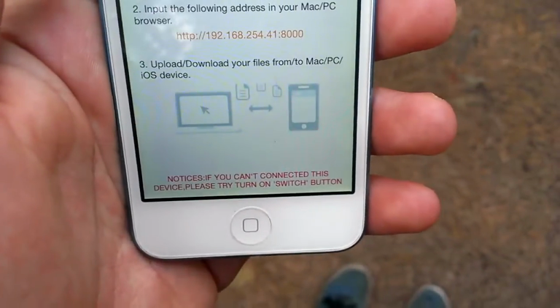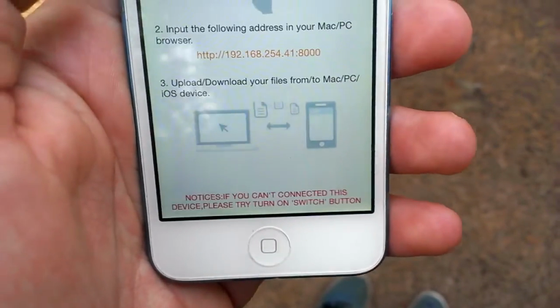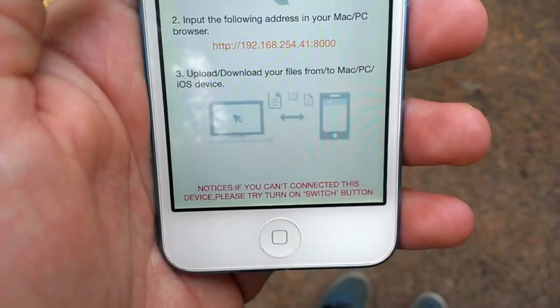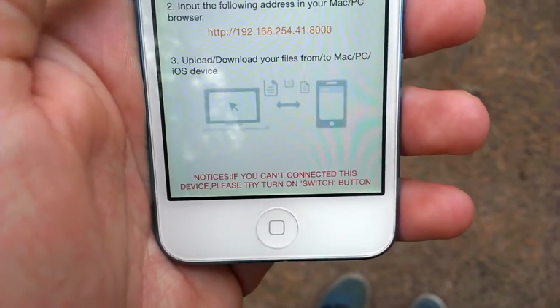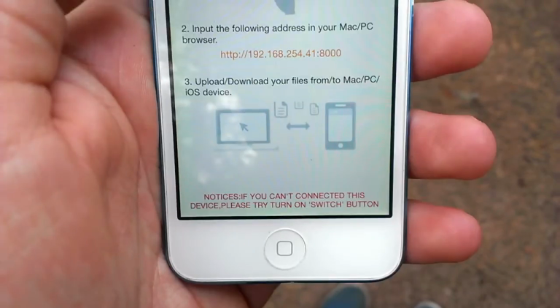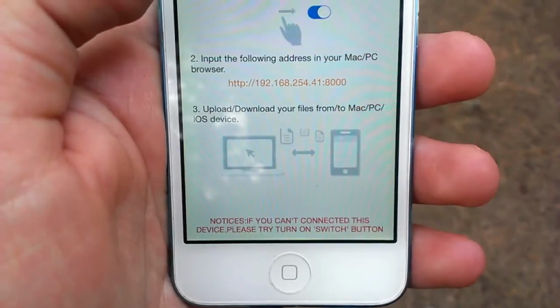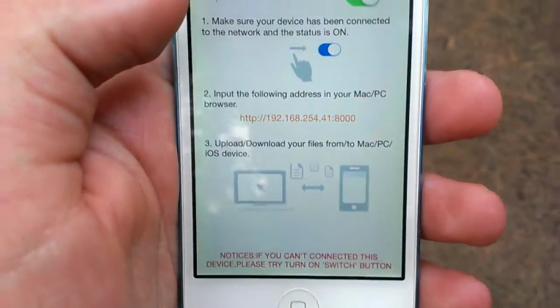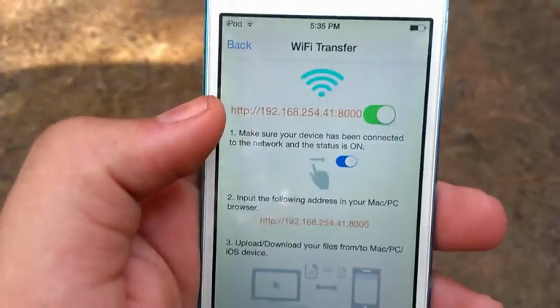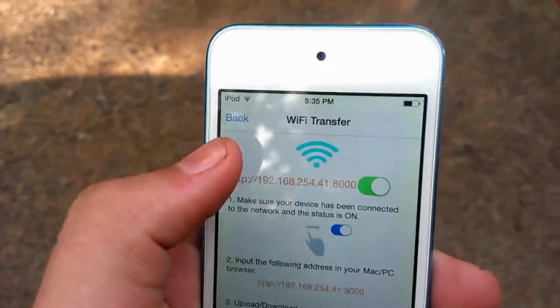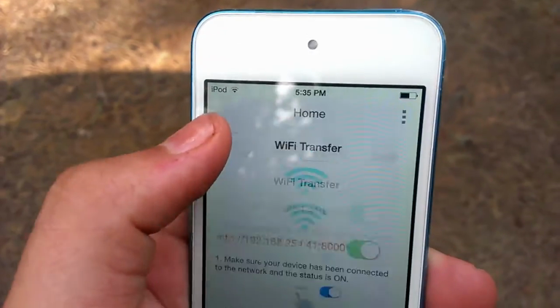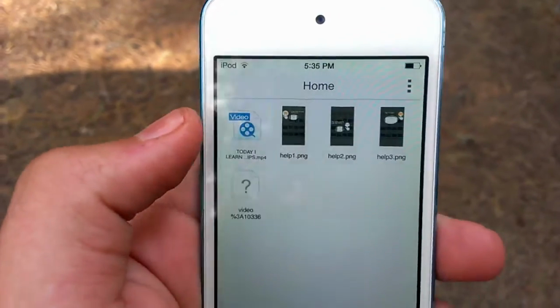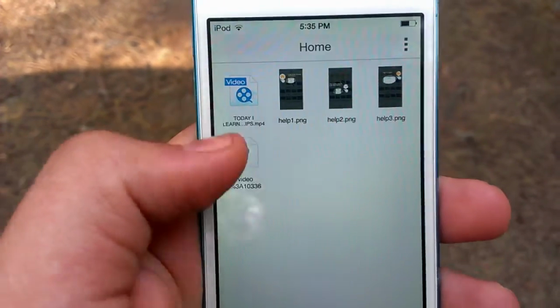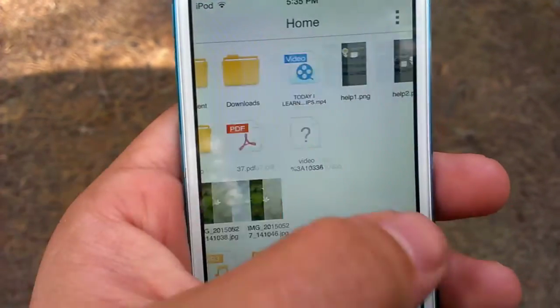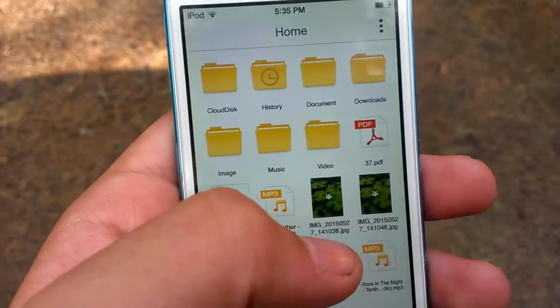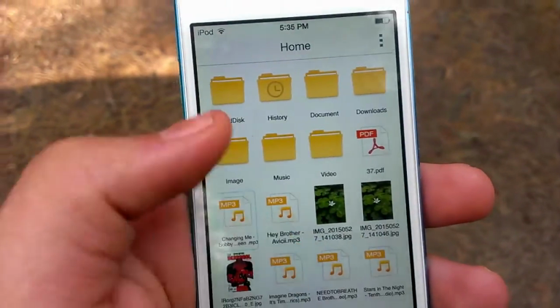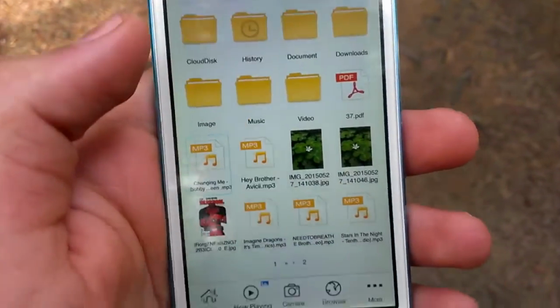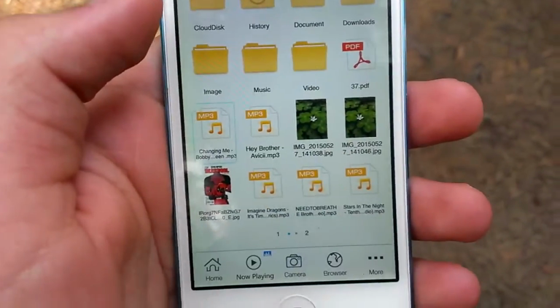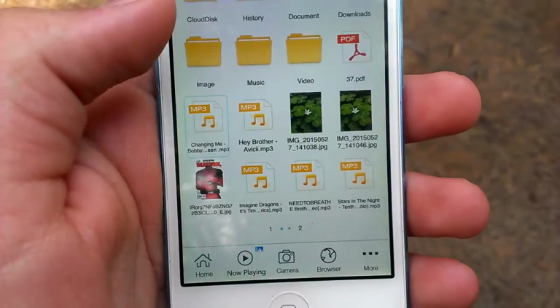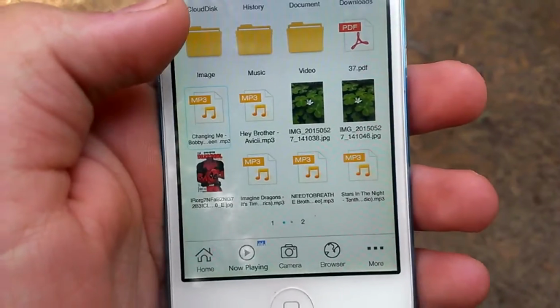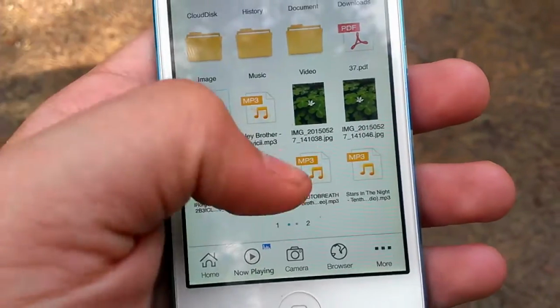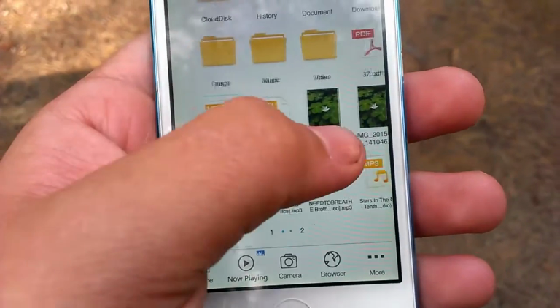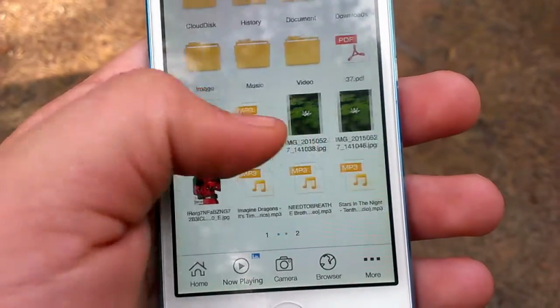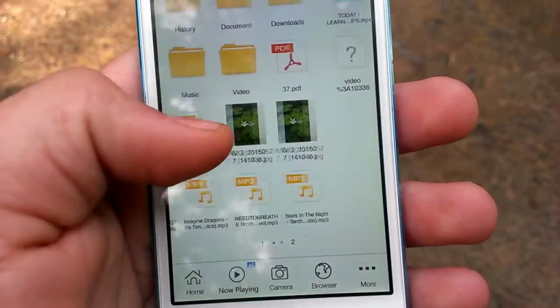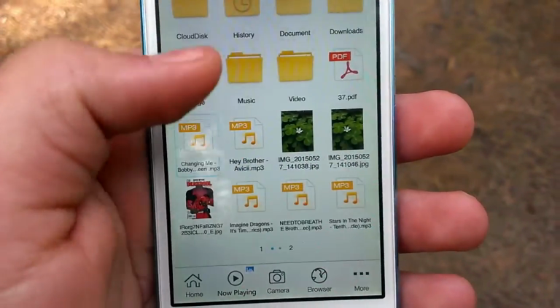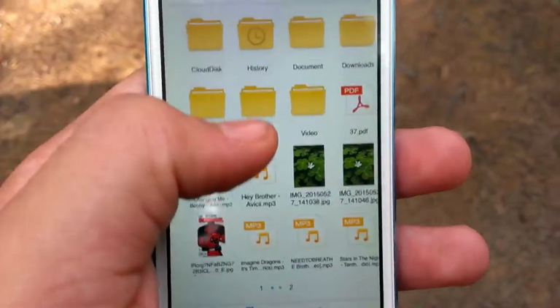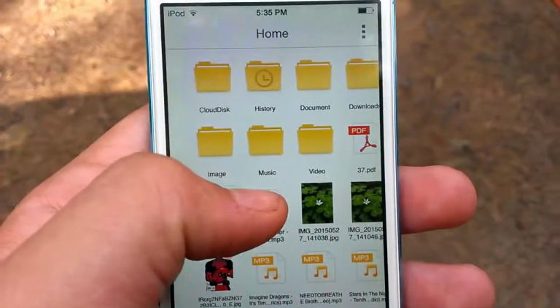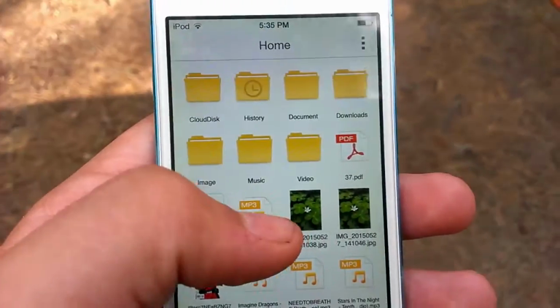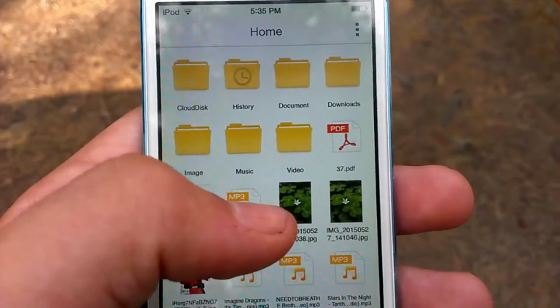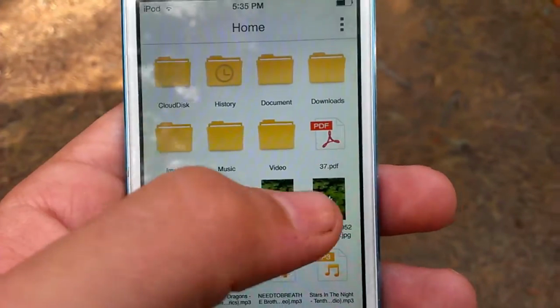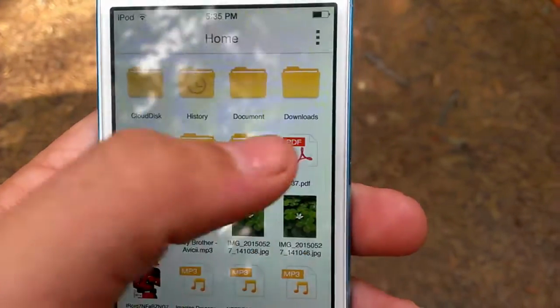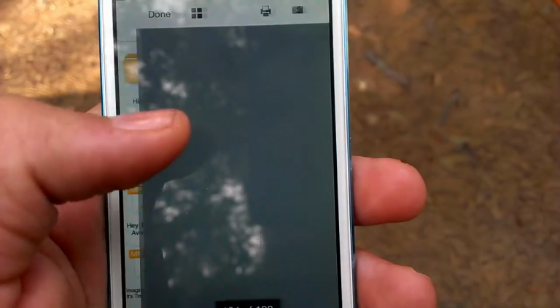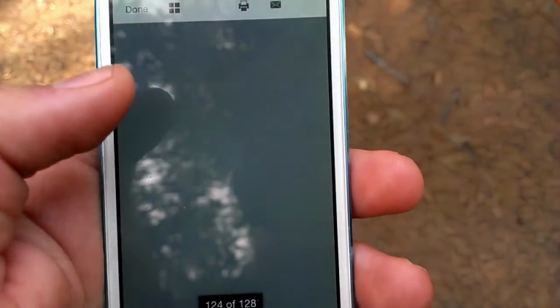Here's the Wi-Fi transfer thing I was talking about. You and the other device you're transferring from have to be on the same Wi-Fi network for that to work. If you download it, it'll explain it all to you — it's really cool.